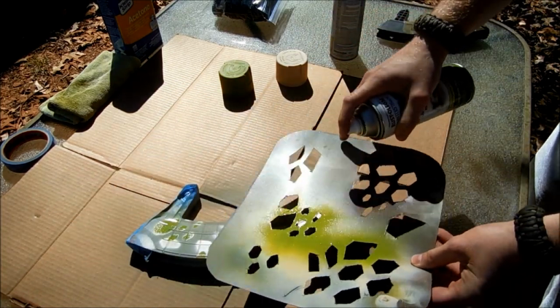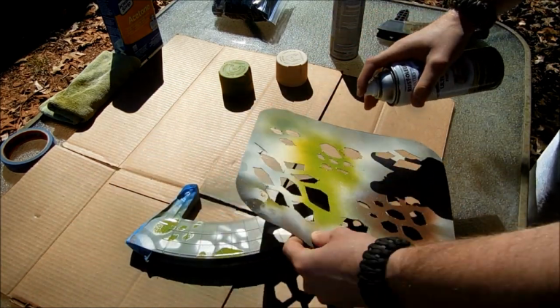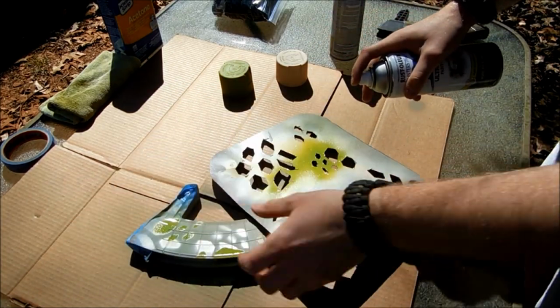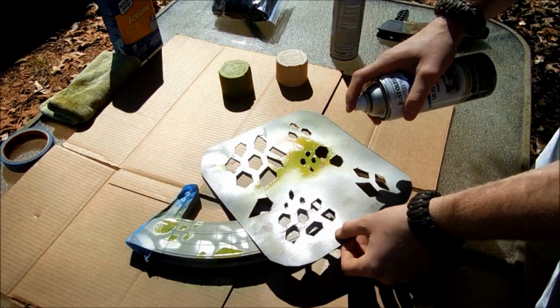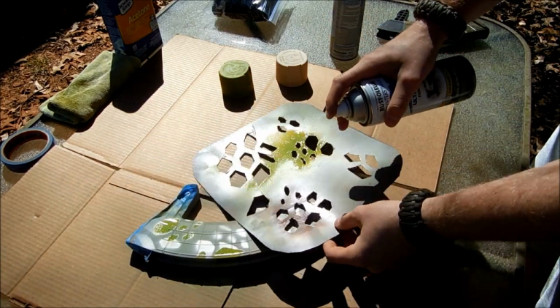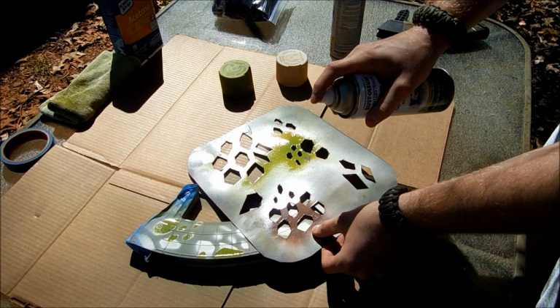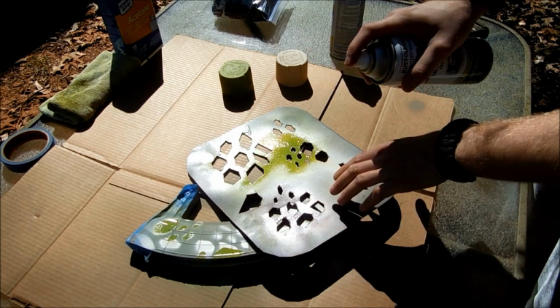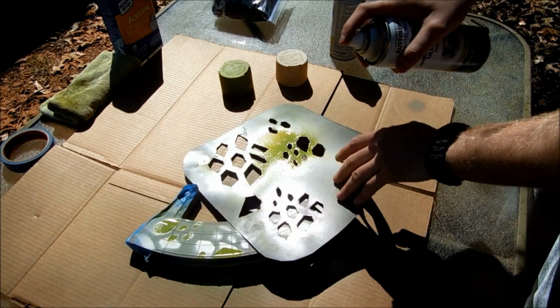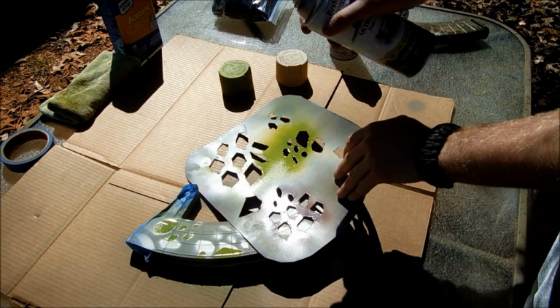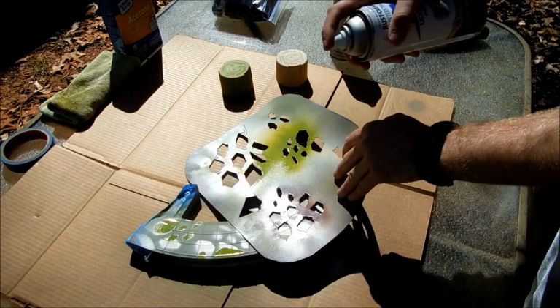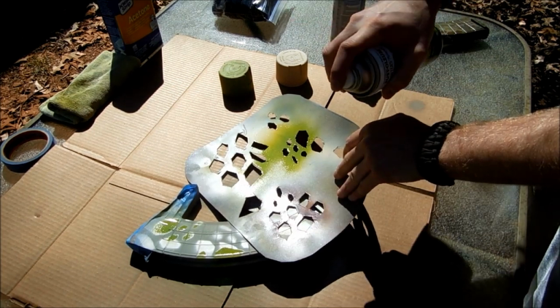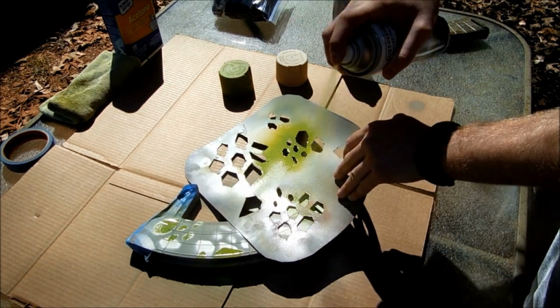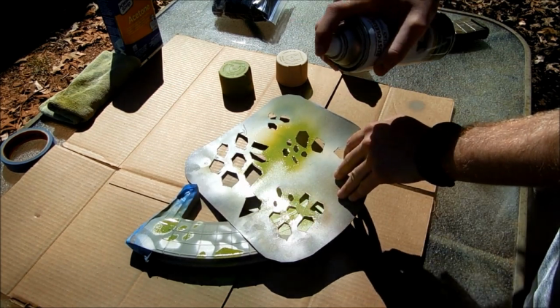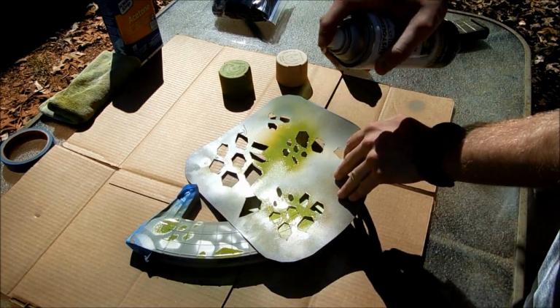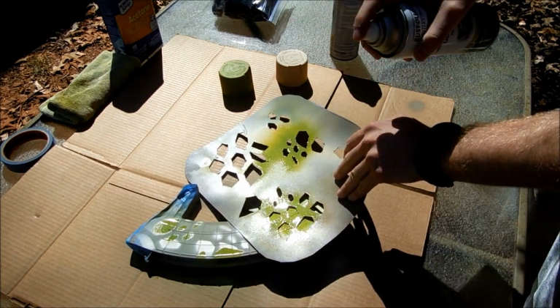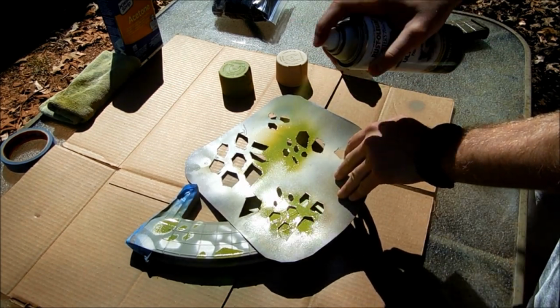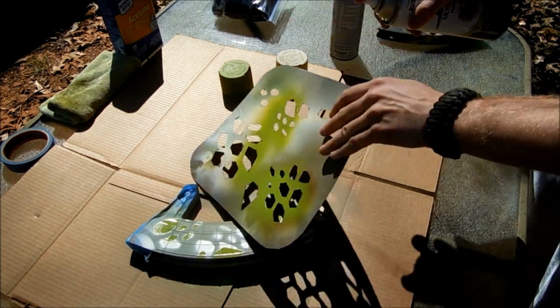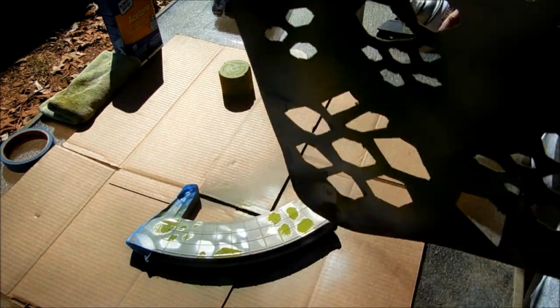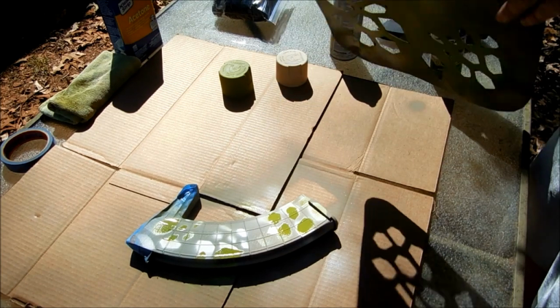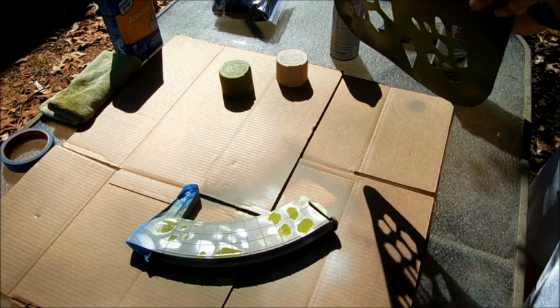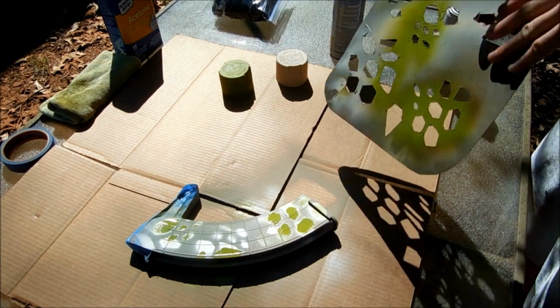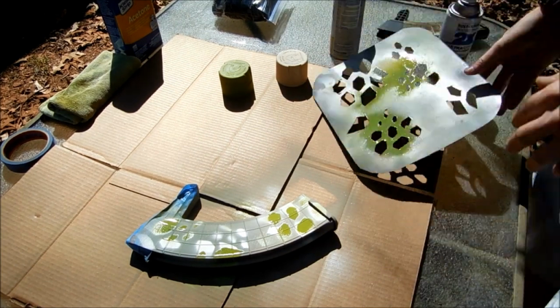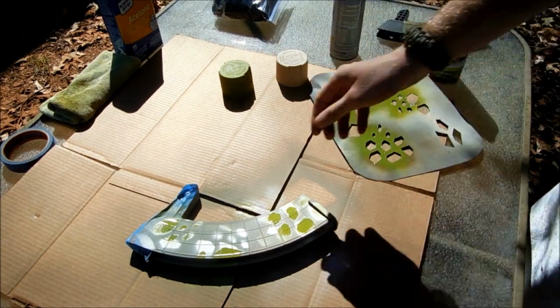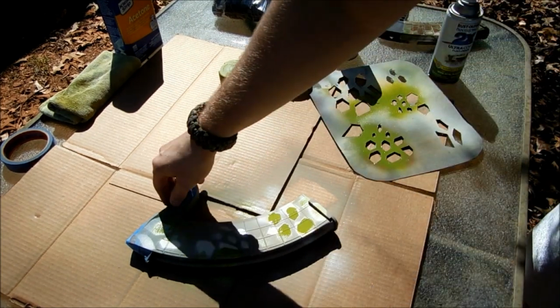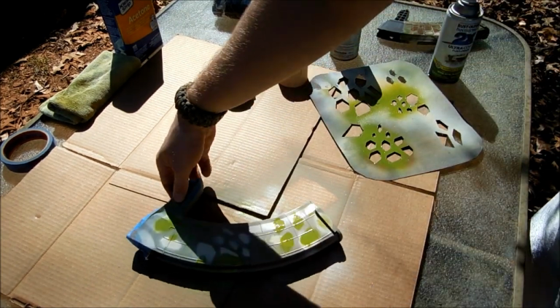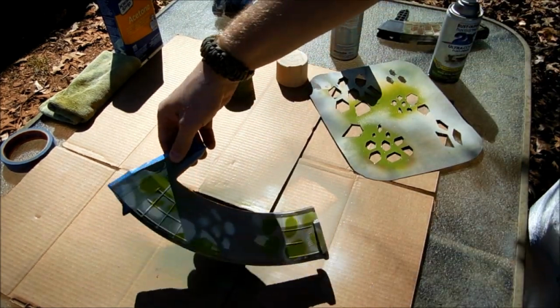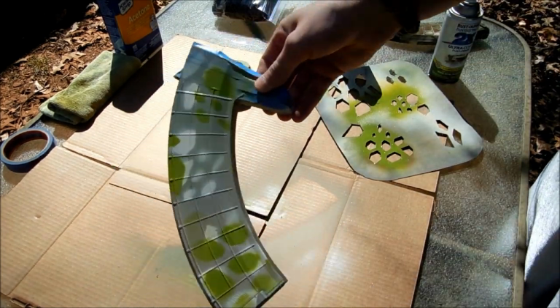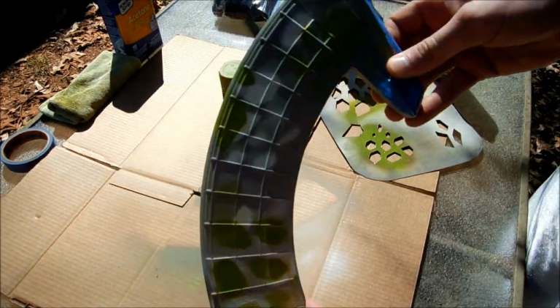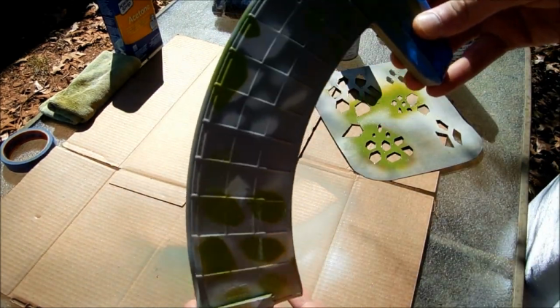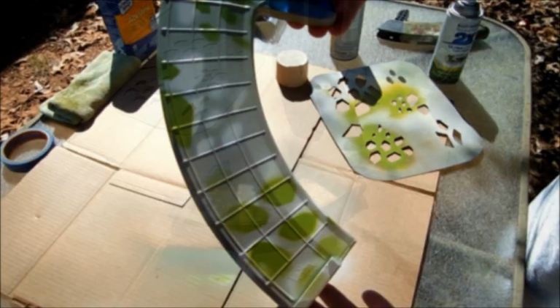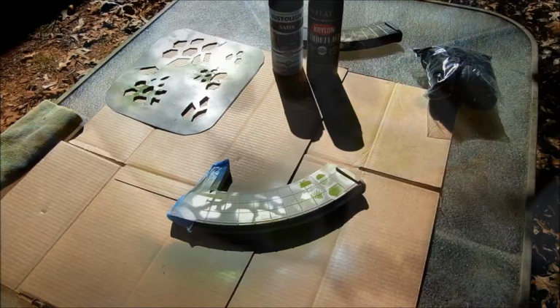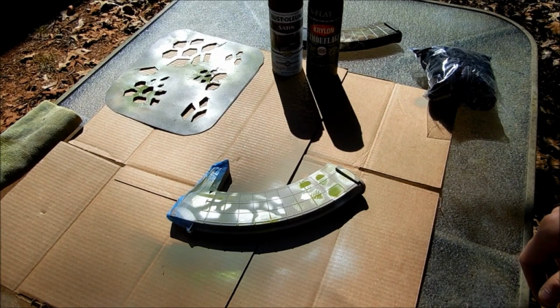I'm liking that! A little bit of a cross pattern. That looks pretty neat so far, and I'm going to let that dry.